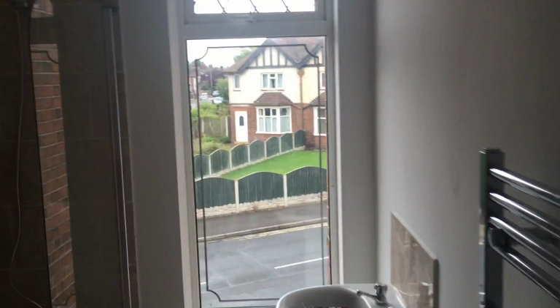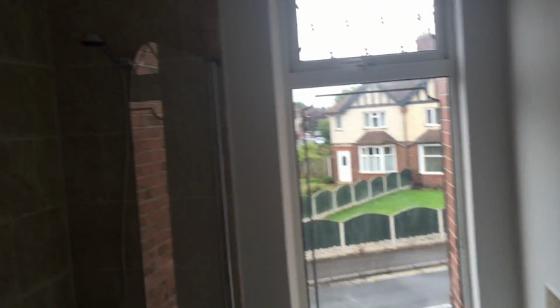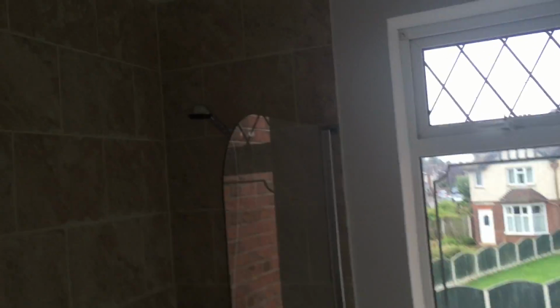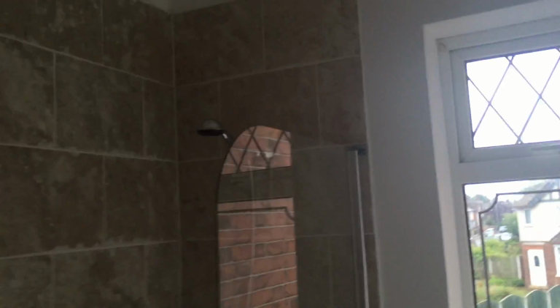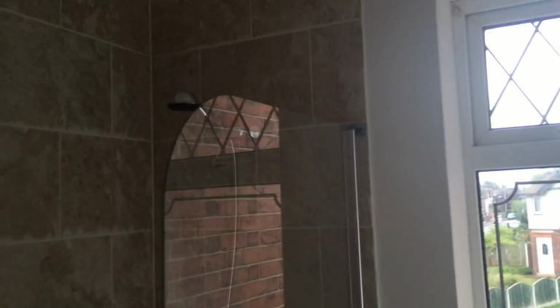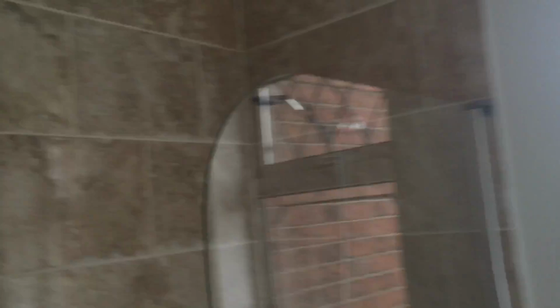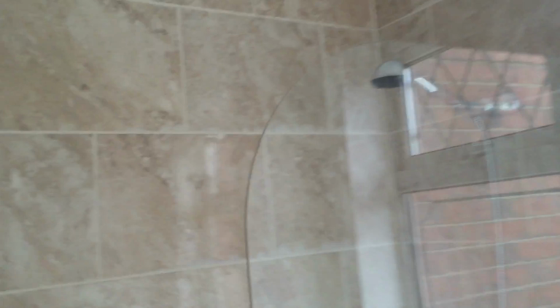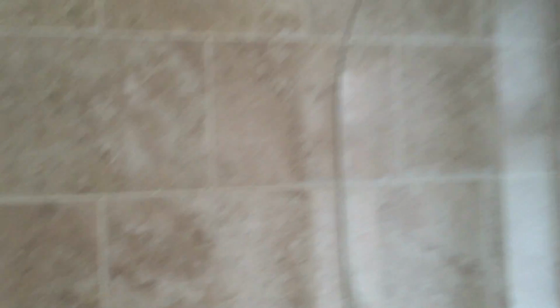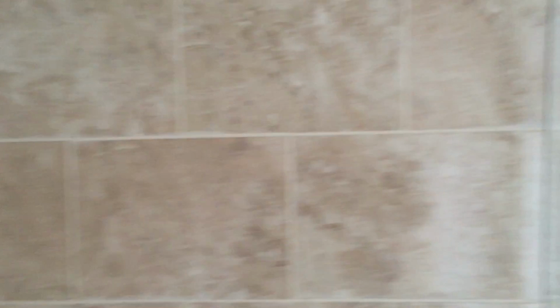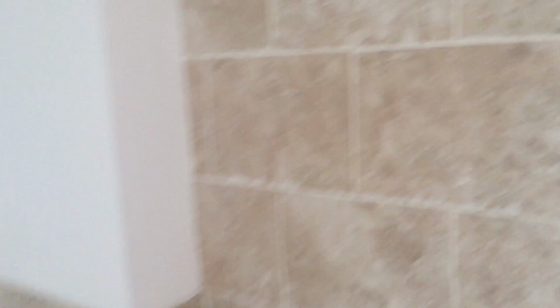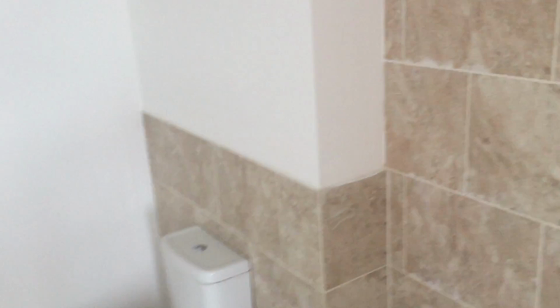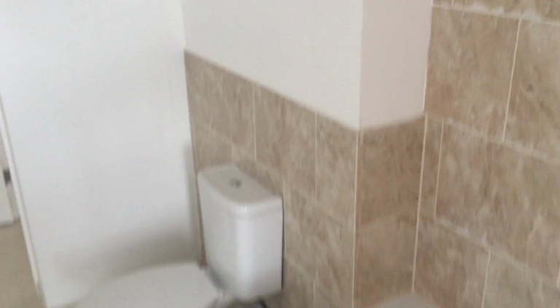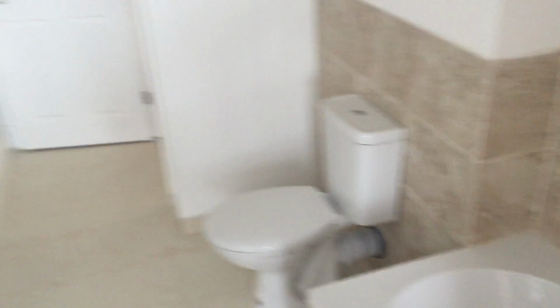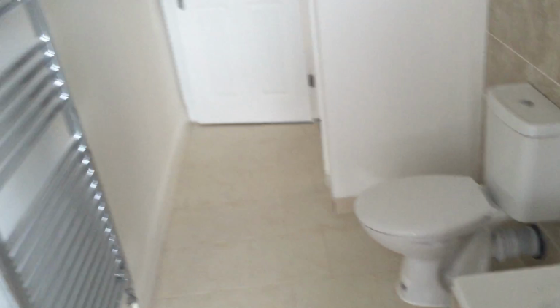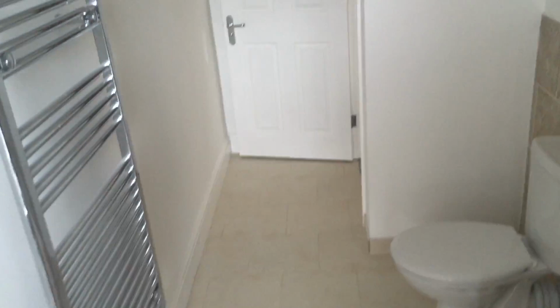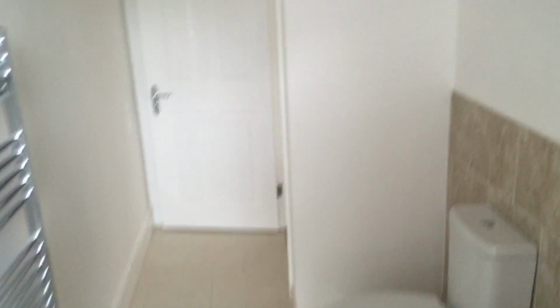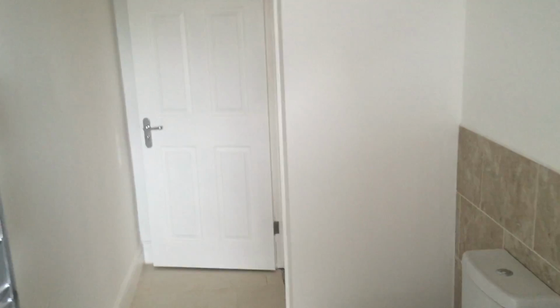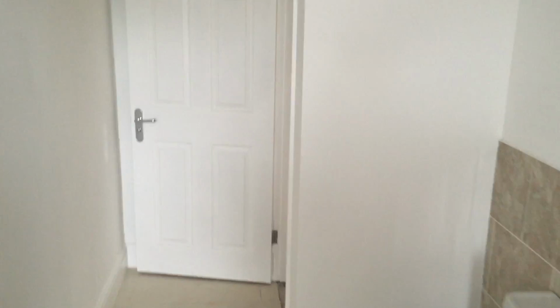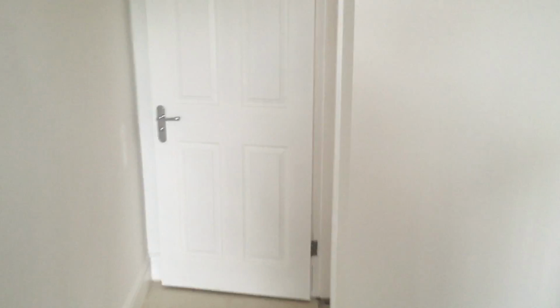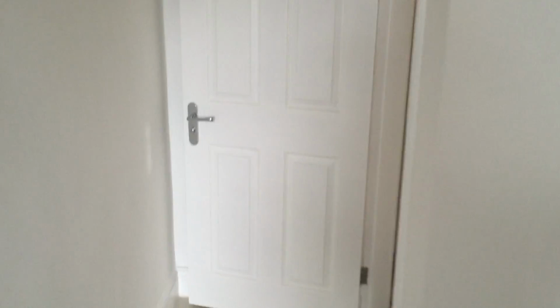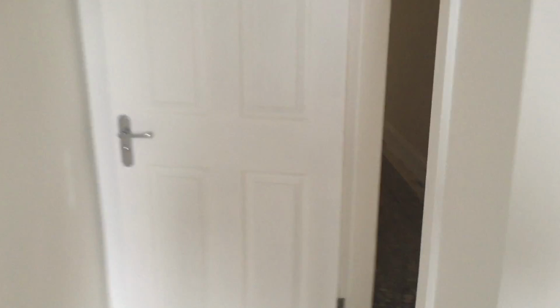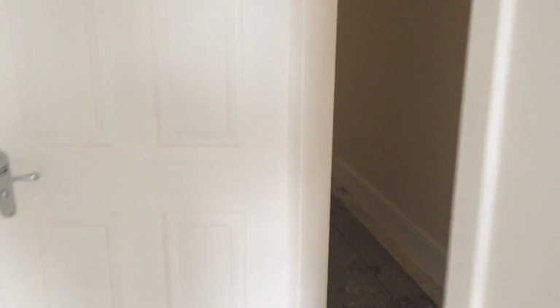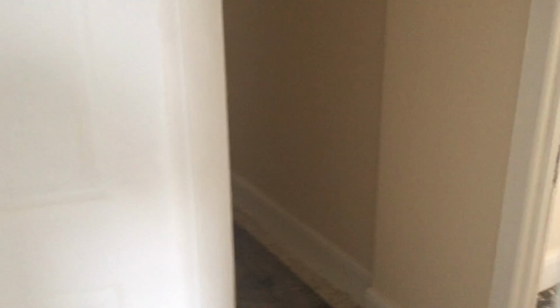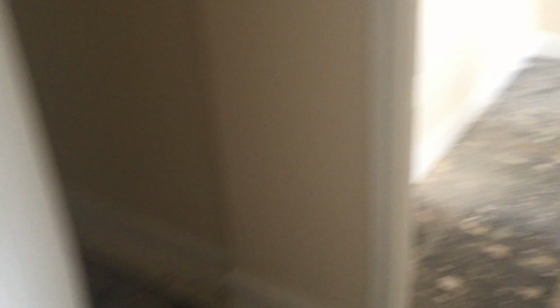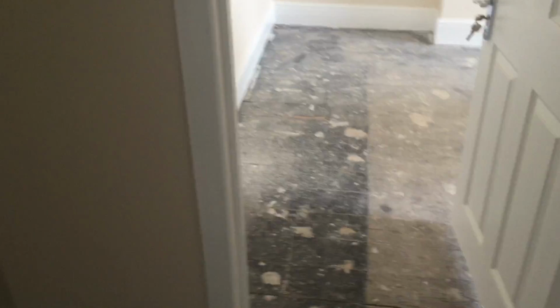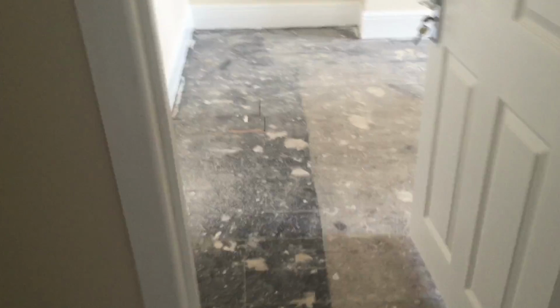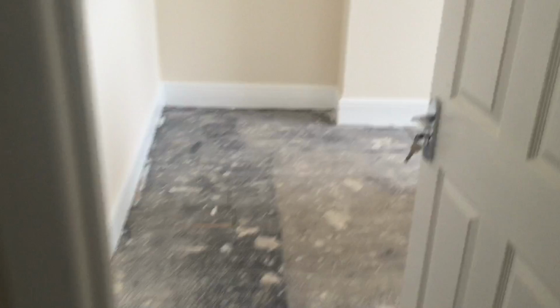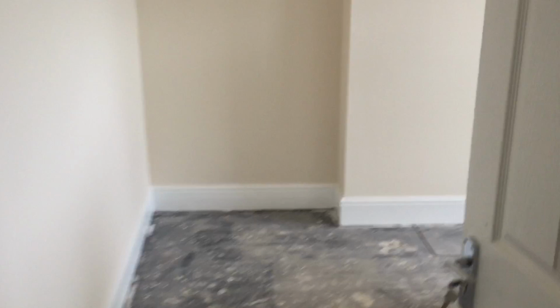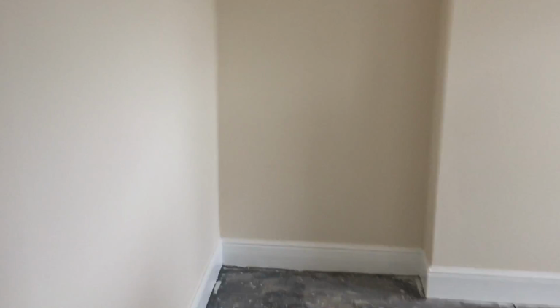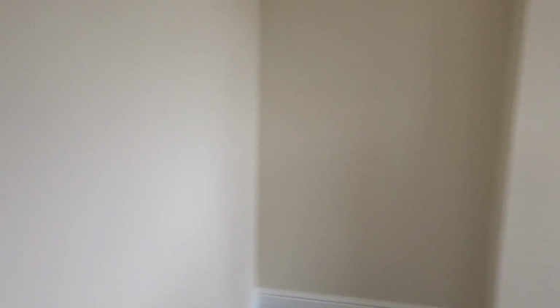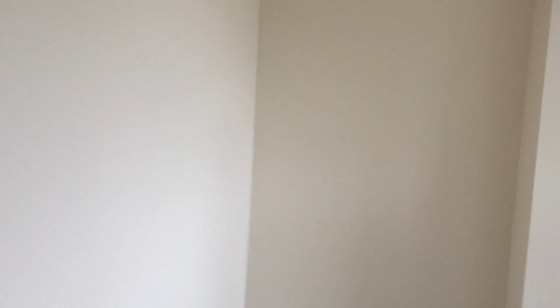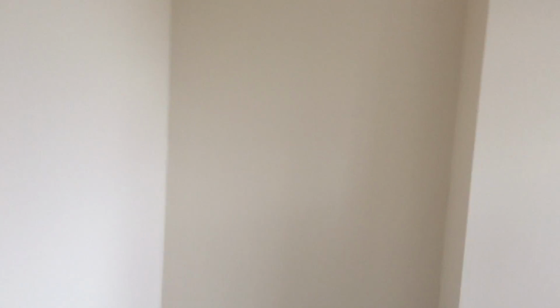And as you can see, it's all been fitted. And then into the last bedroom at the front of the property.